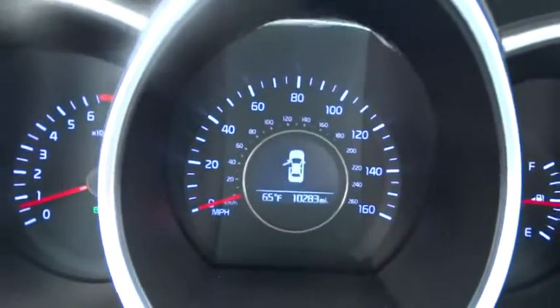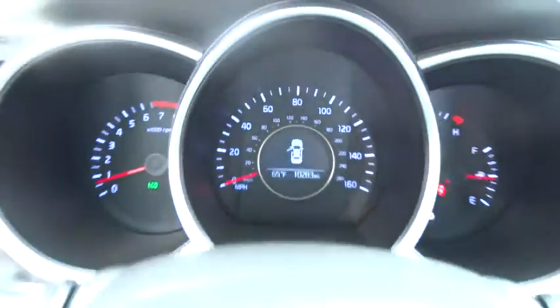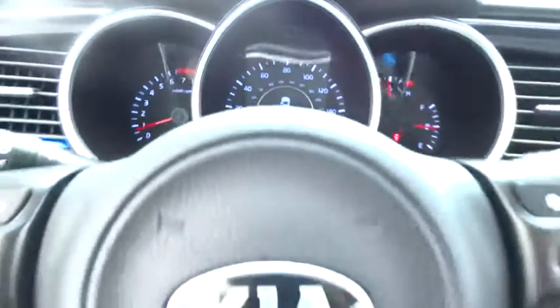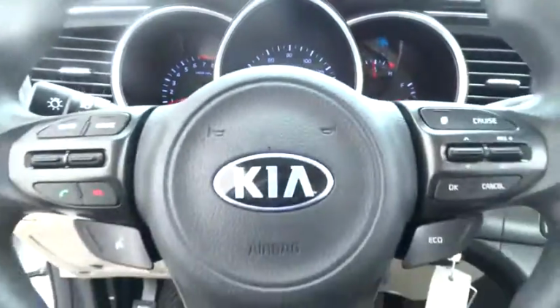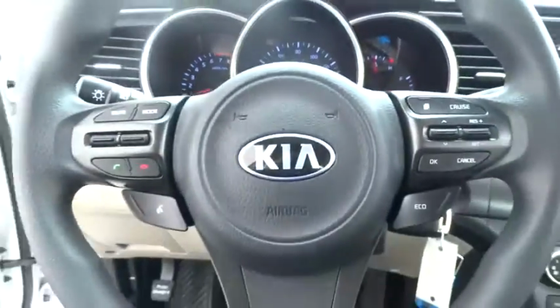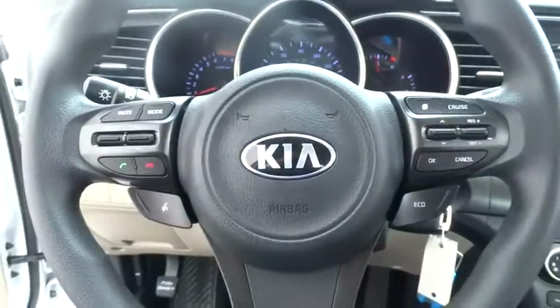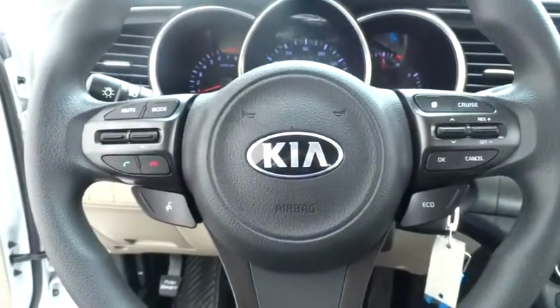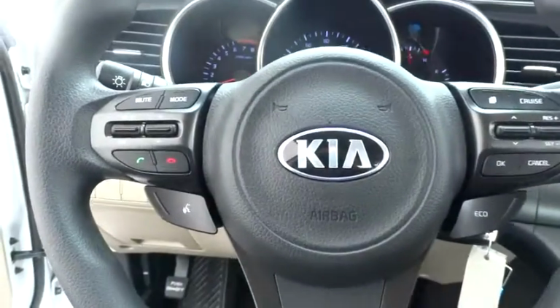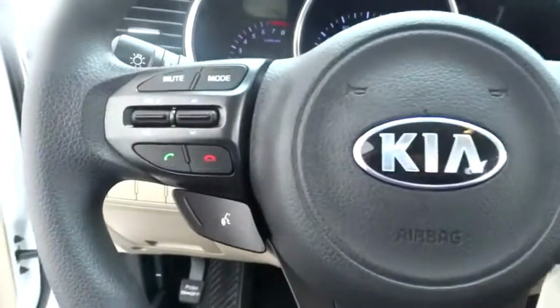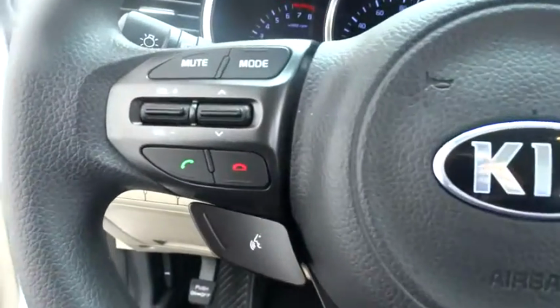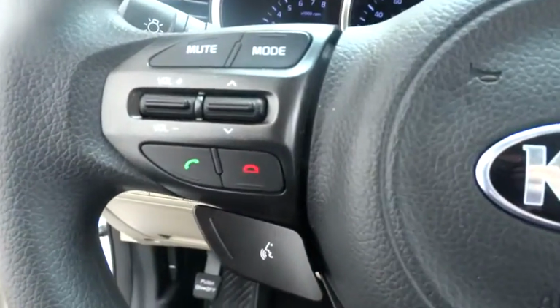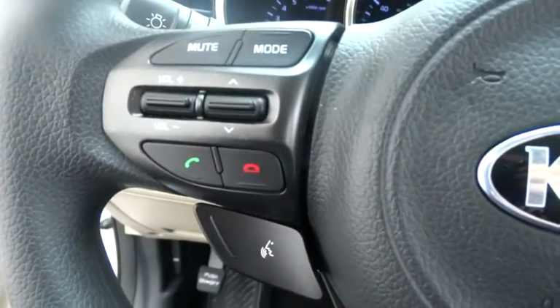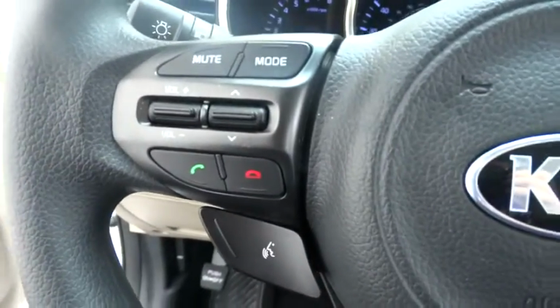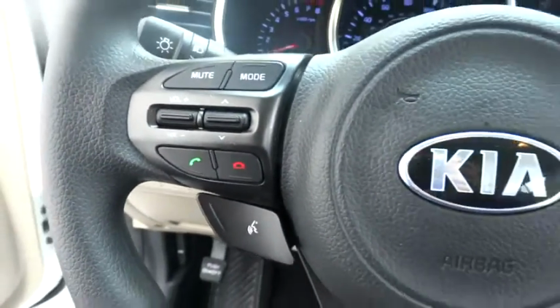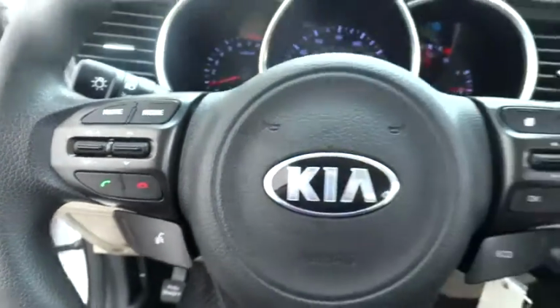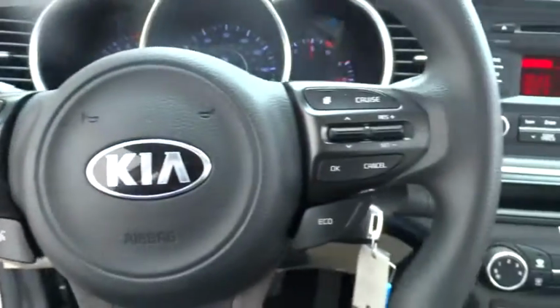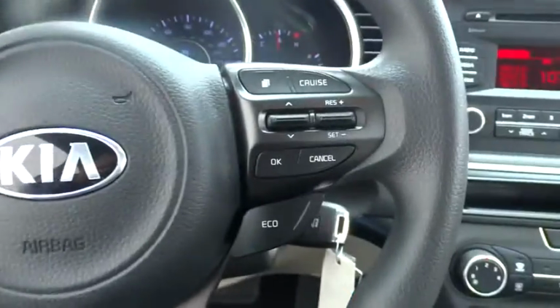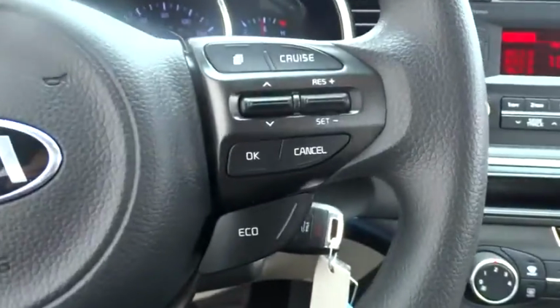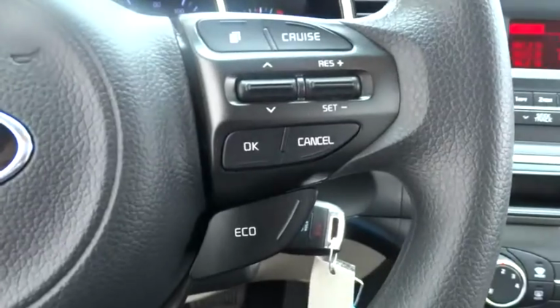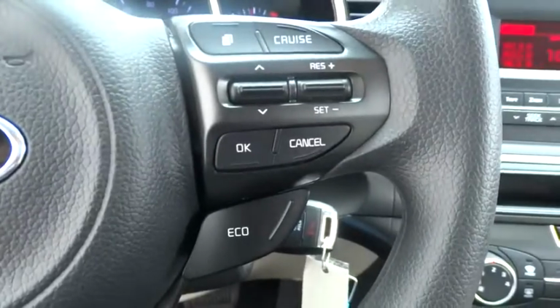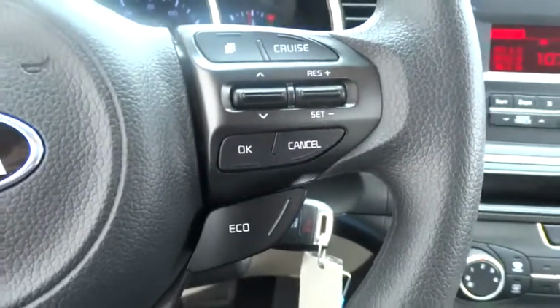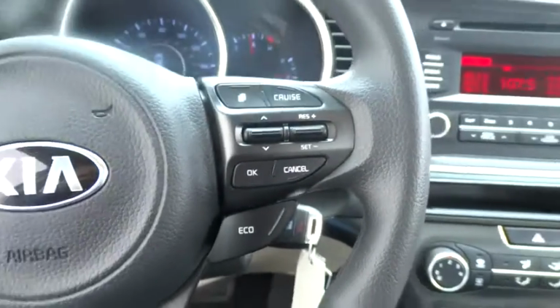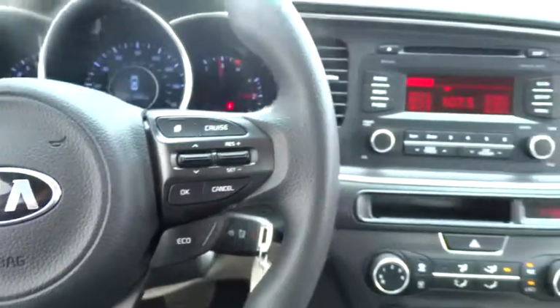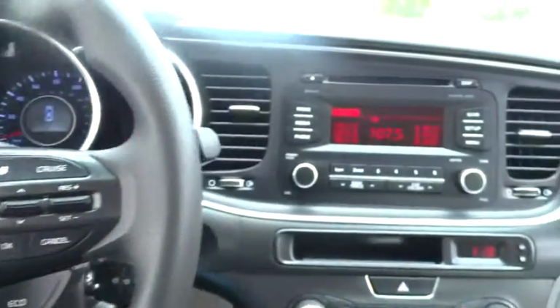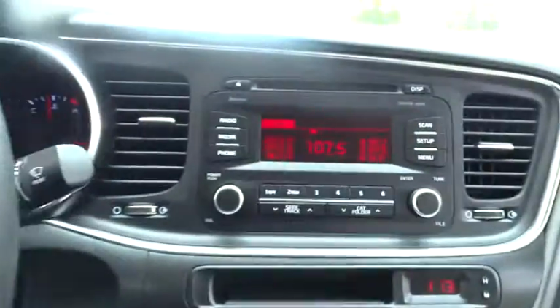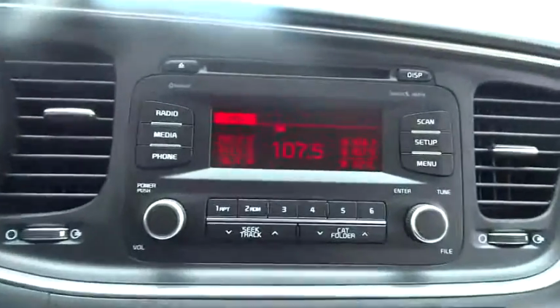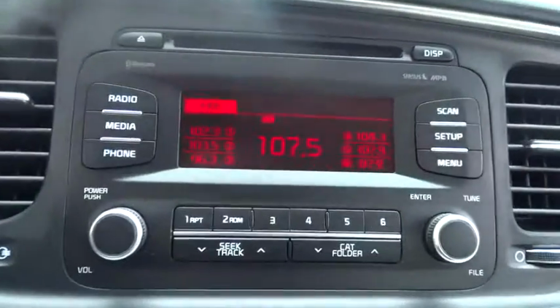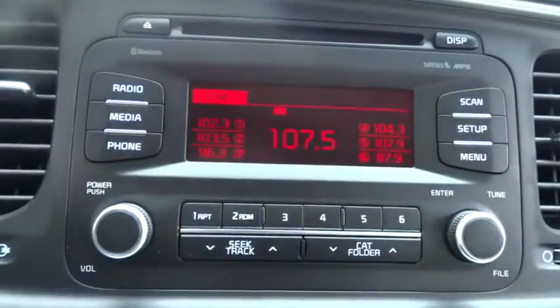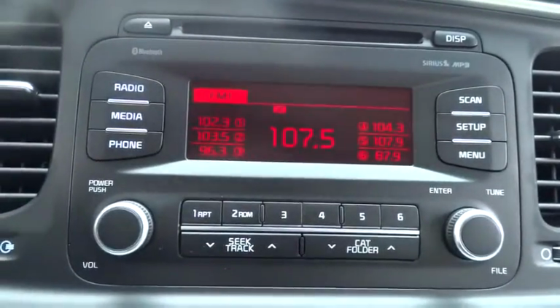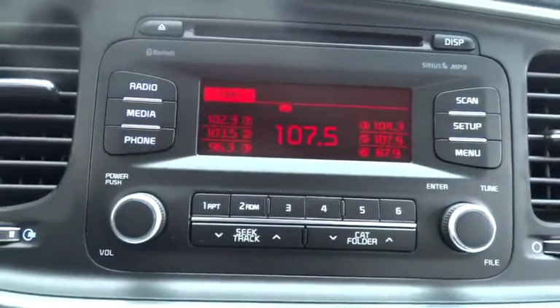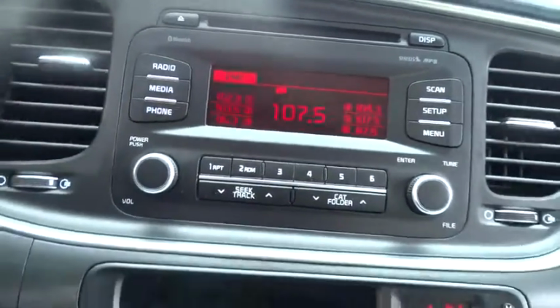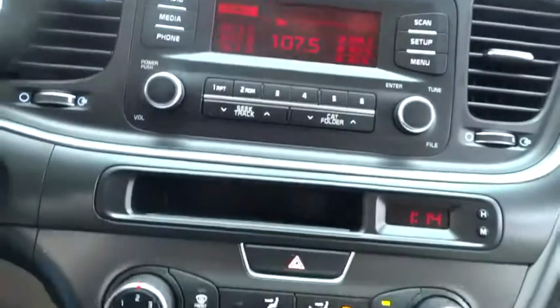Cruise control, FWD, AM-FM stereo radio, rear defrost, trip computer, CD player, MP3 player, bucket seats, power door locks. This isn't just a vehicle.